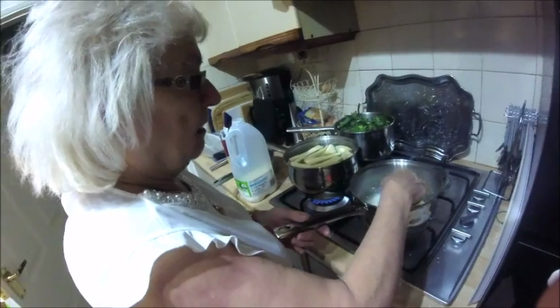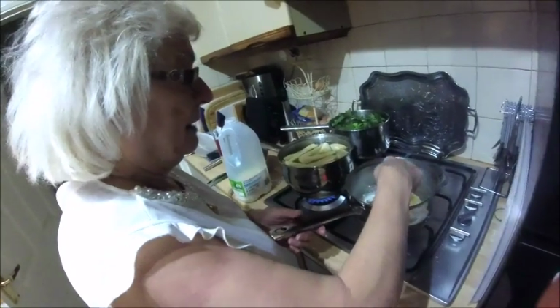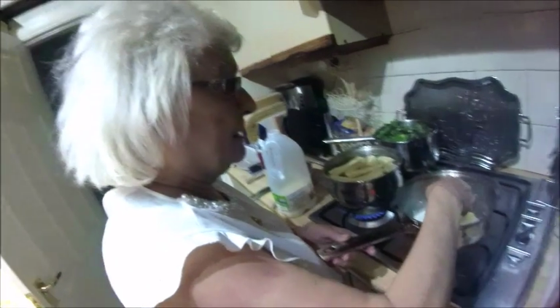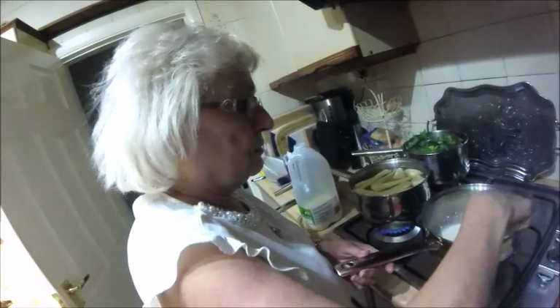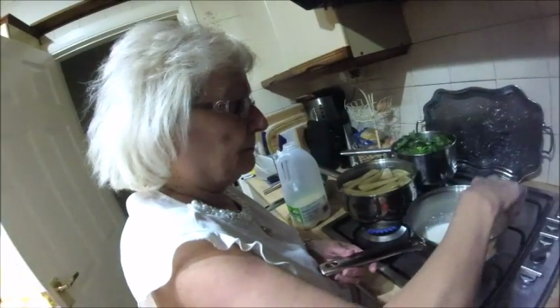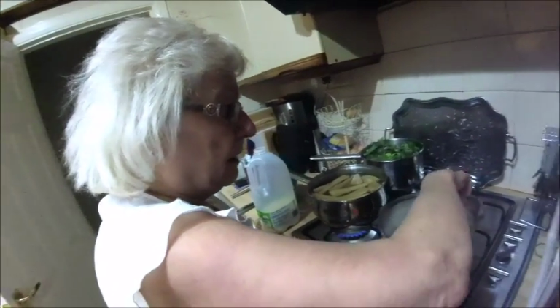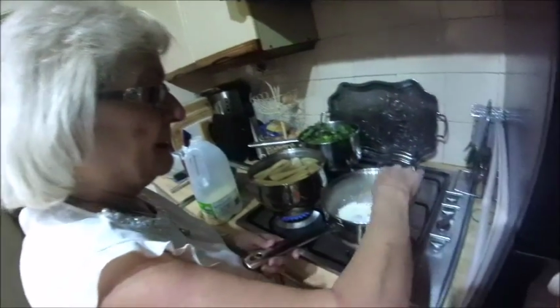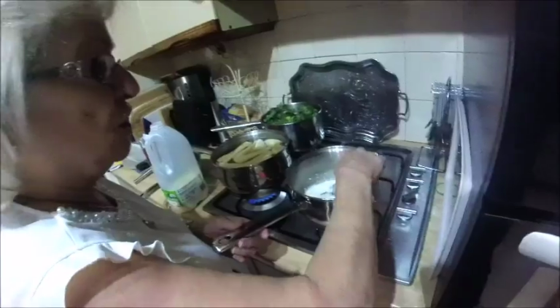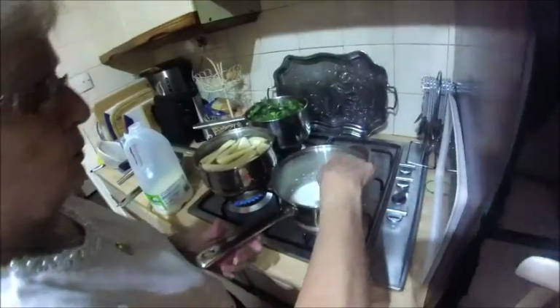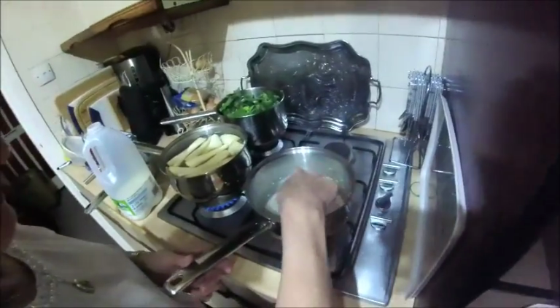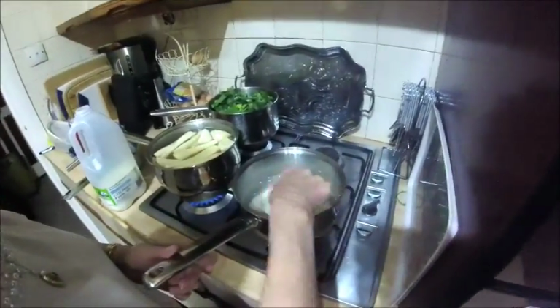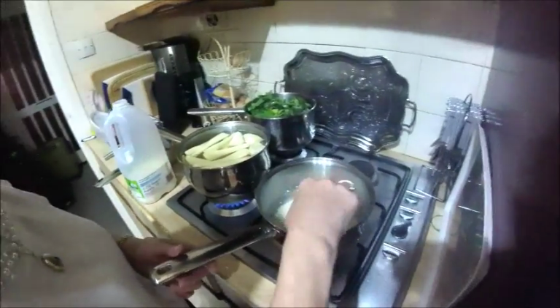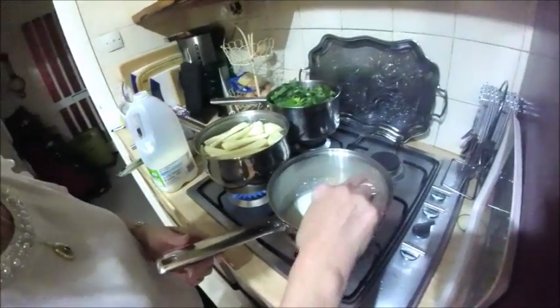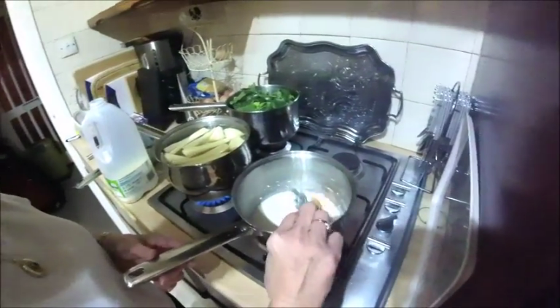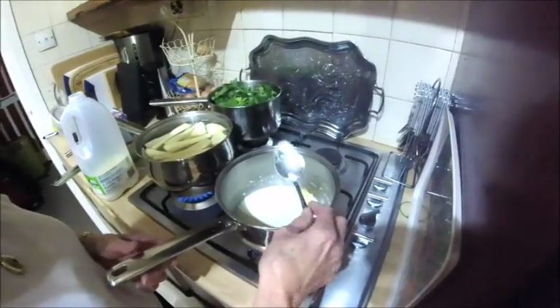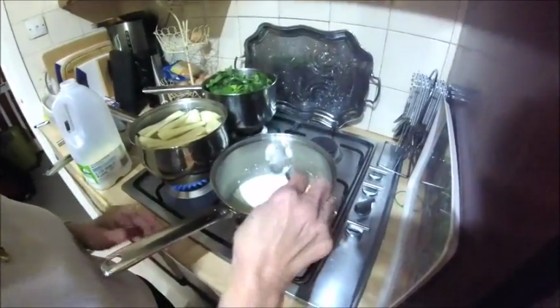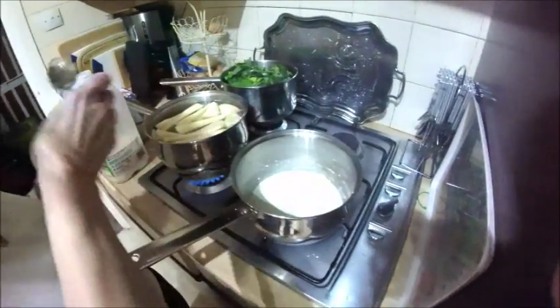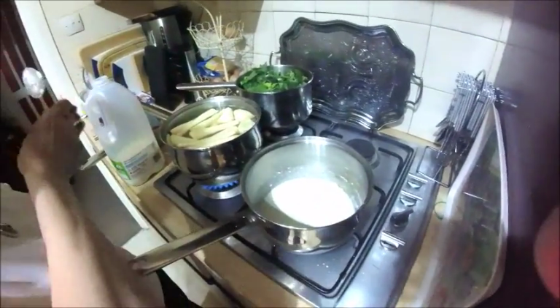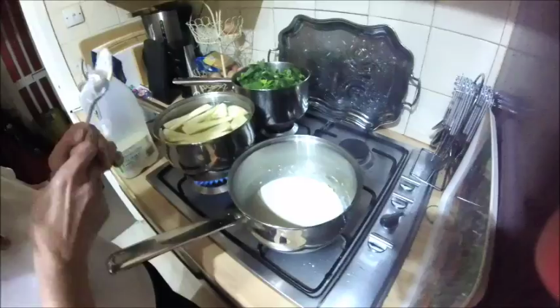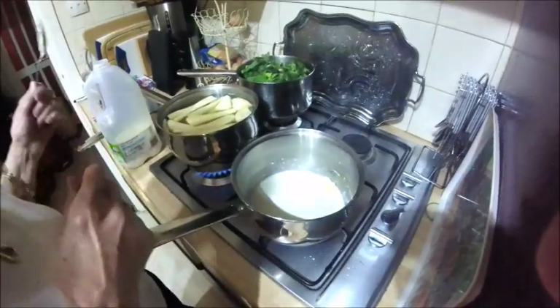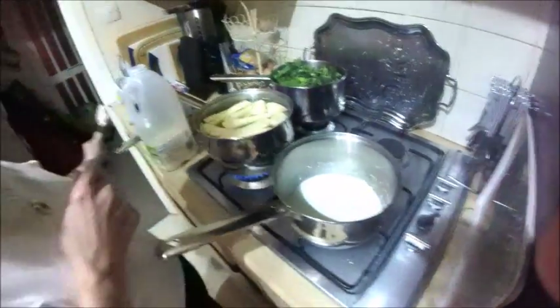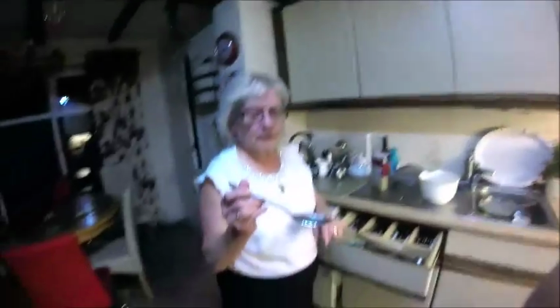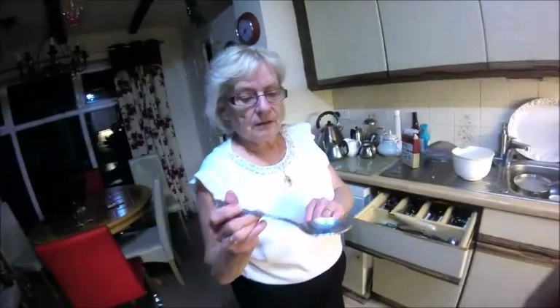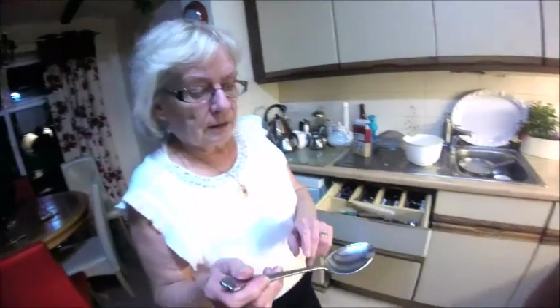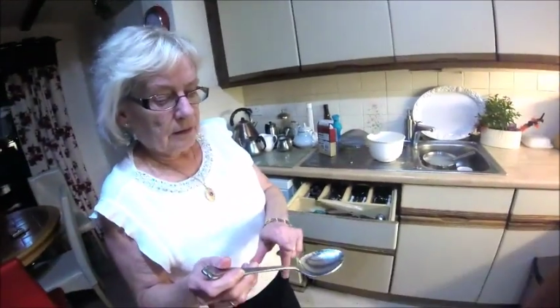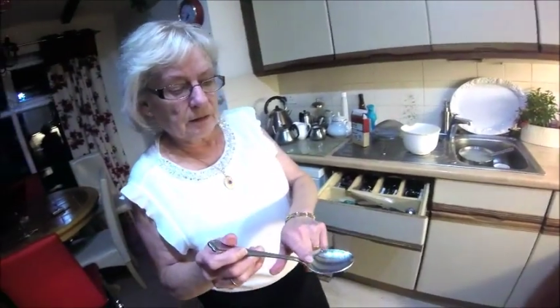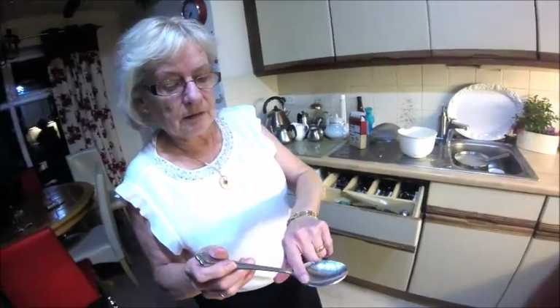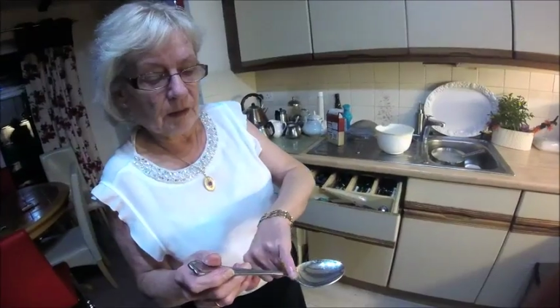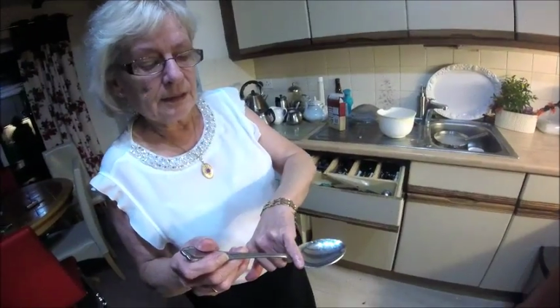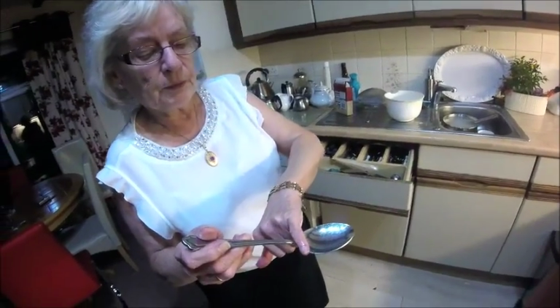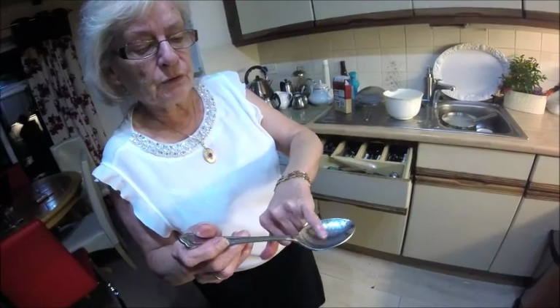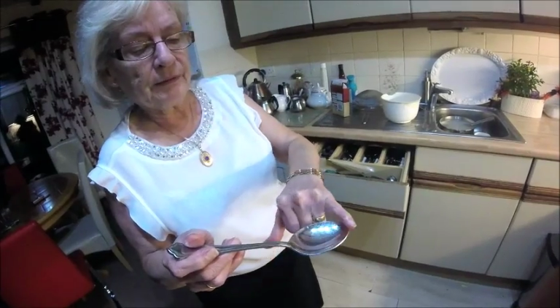We're making a cheese sauce, and this is the cheats way. This is where you put one heaped tablespoonful of corn flour. So how much corn flour do we add, Joan? A tablespoon, sort of rounded.